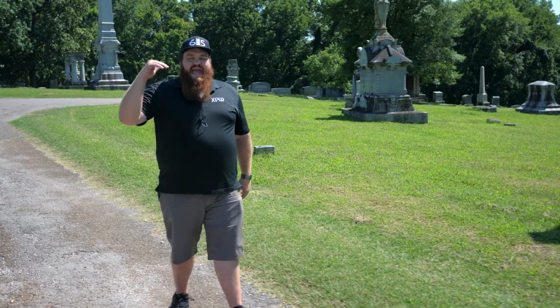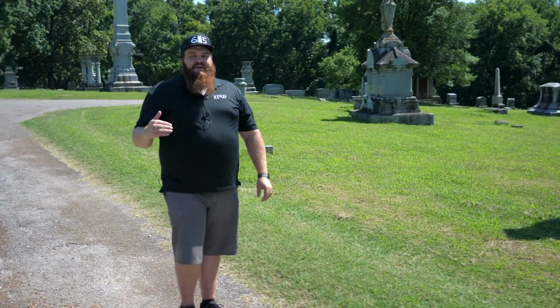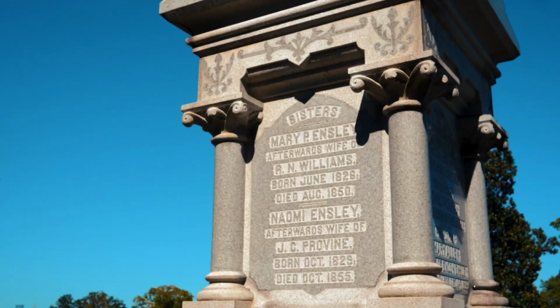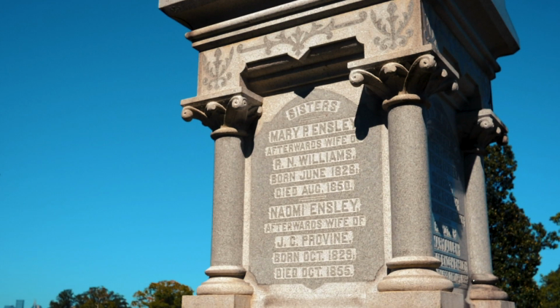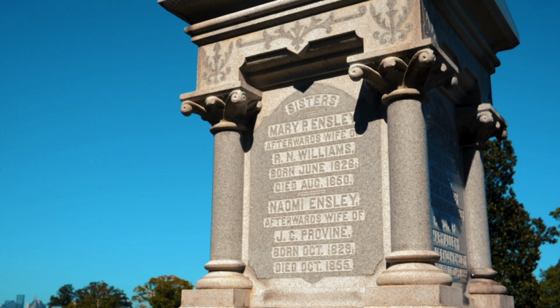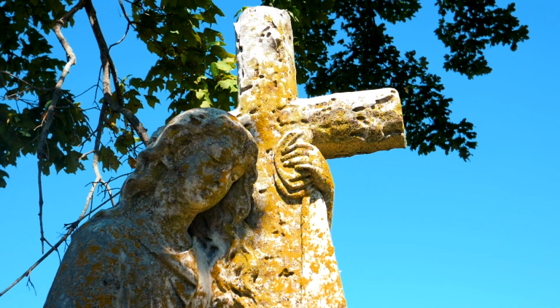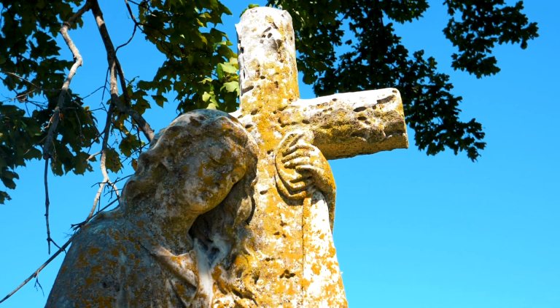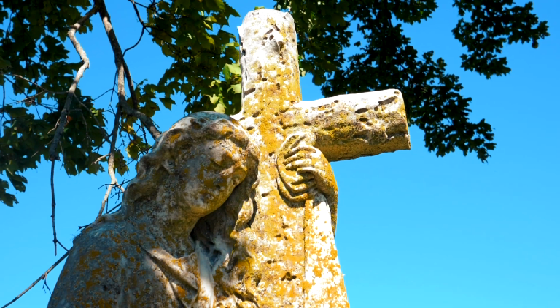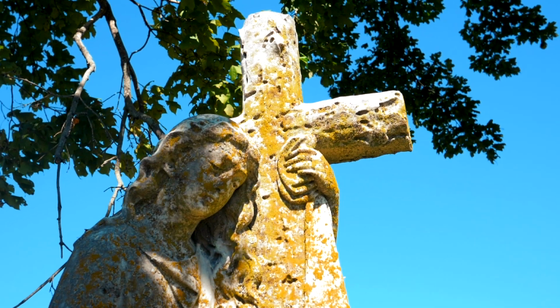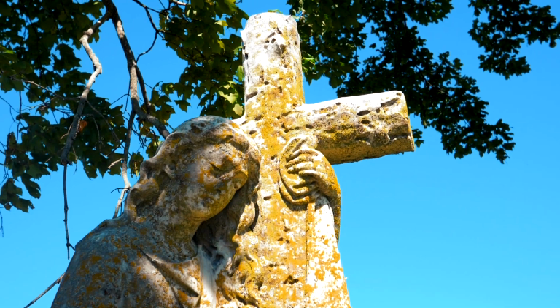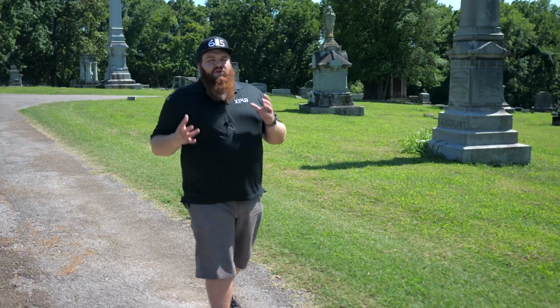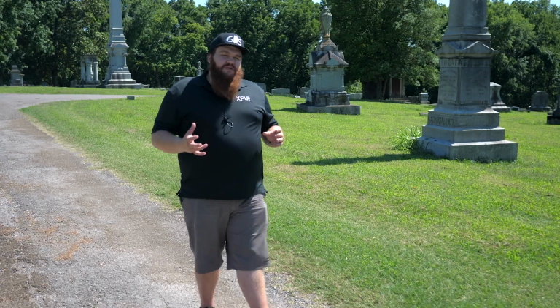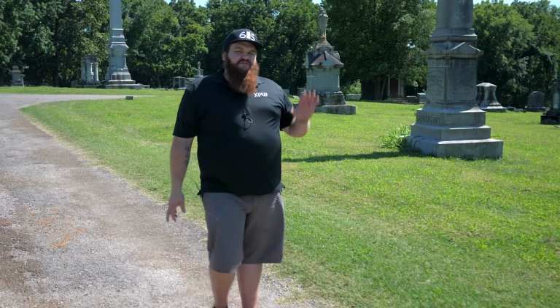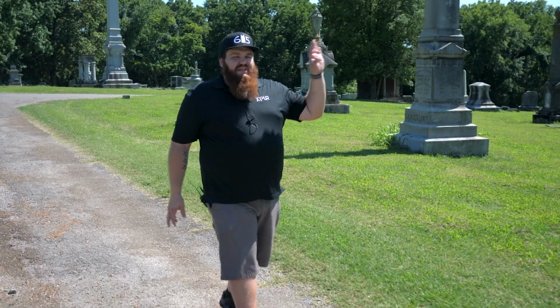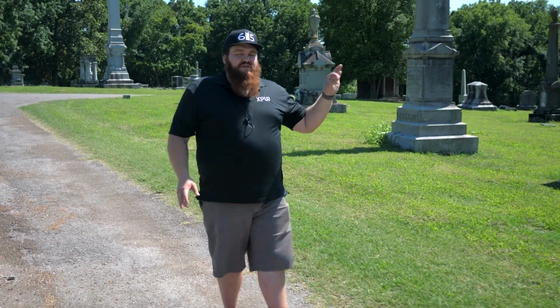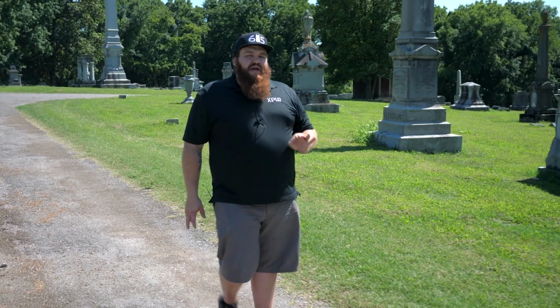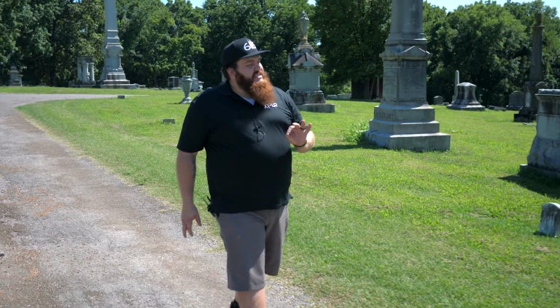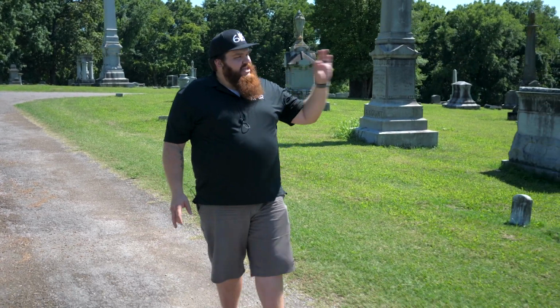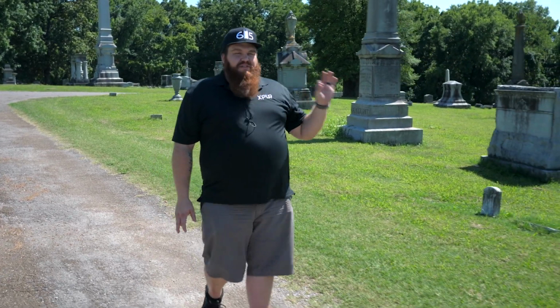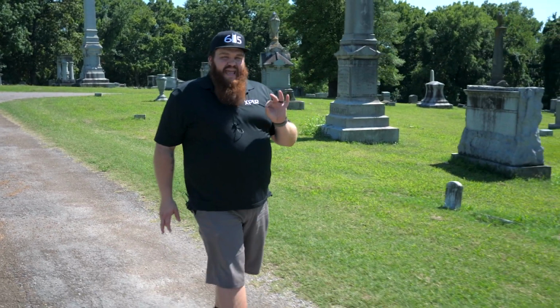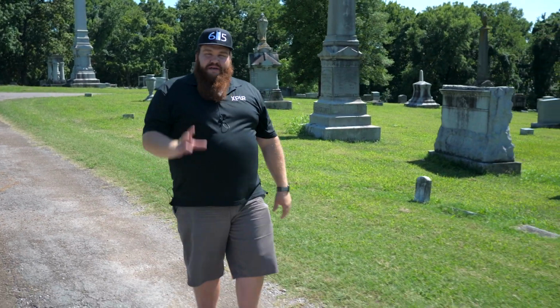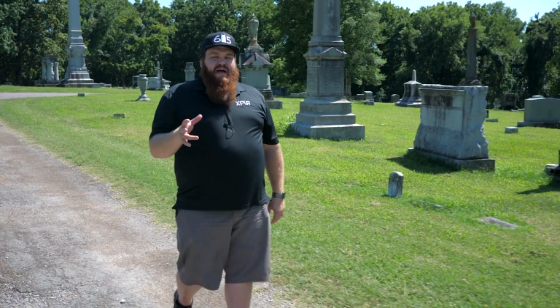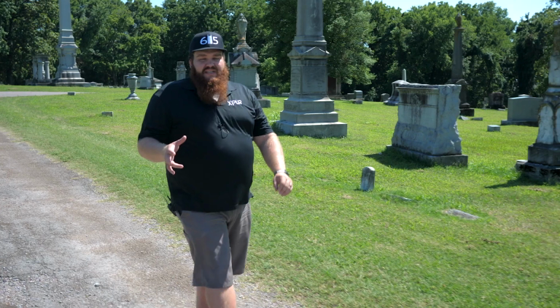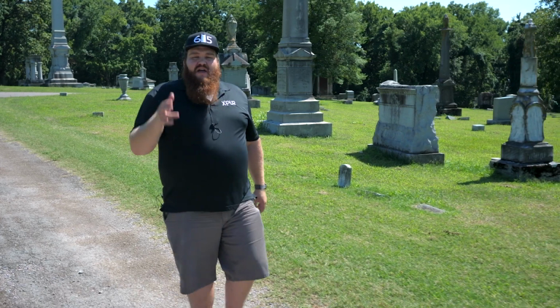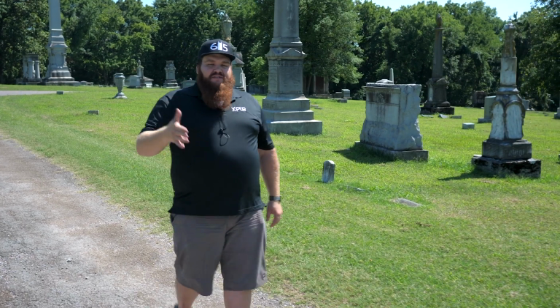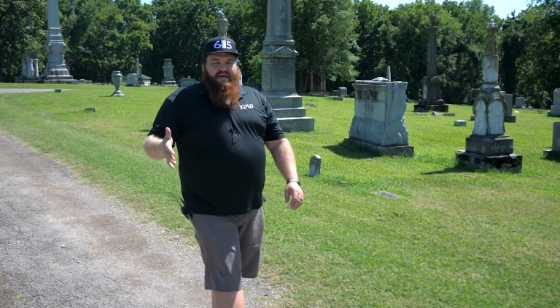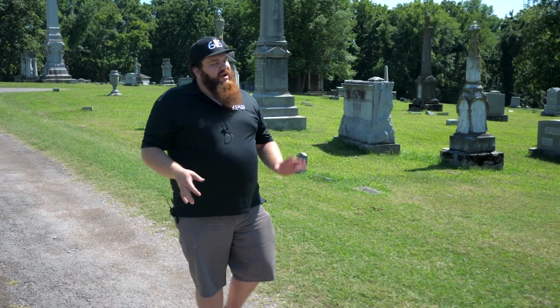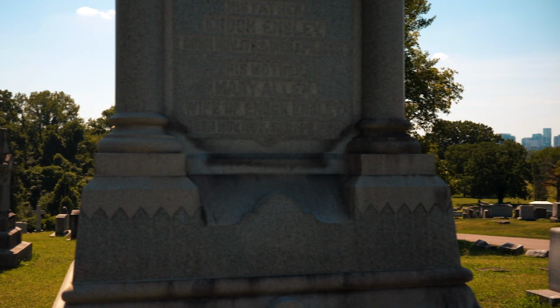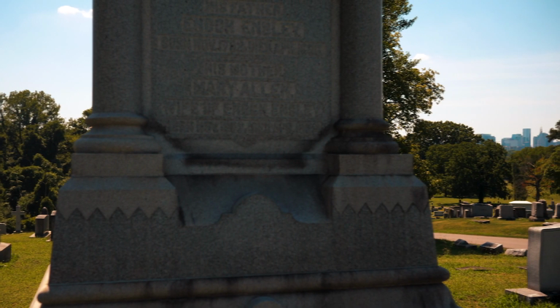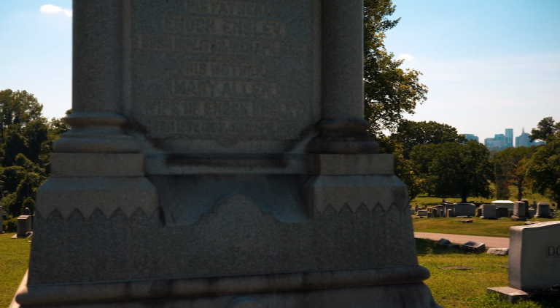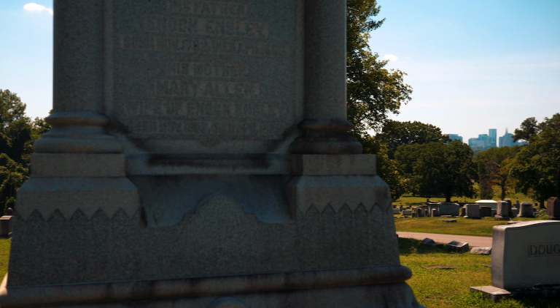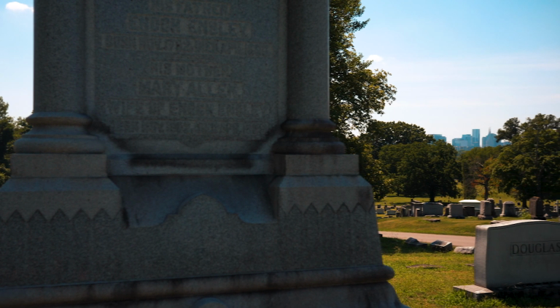The second factor that makes this a hidden gem is the unique perspective of Nashville. You actually get to see Nashville from a different angle — it's about two miles east of the downtown core, and it's a very unique view of downtown Nashville.